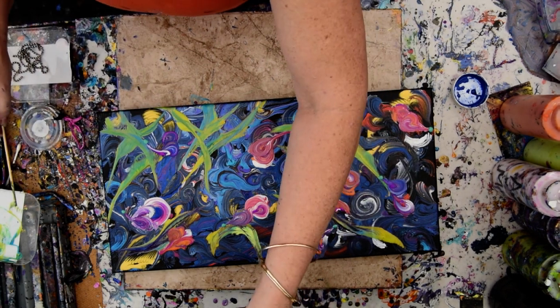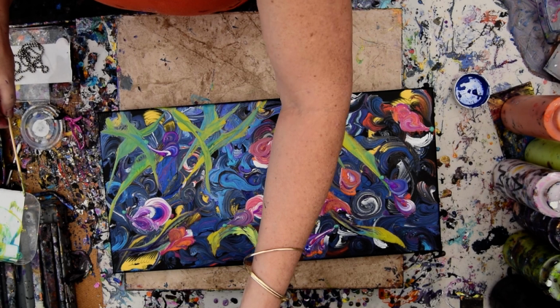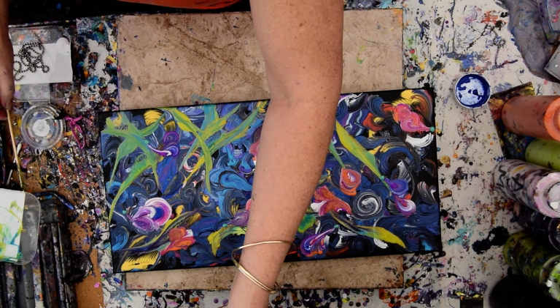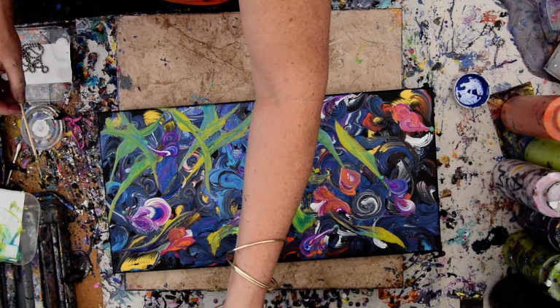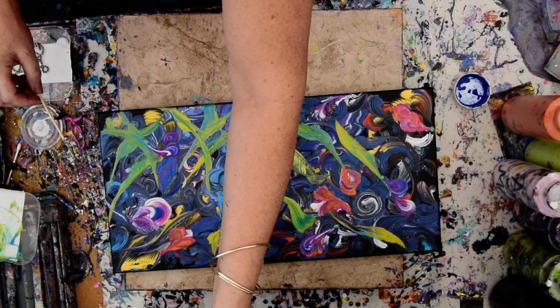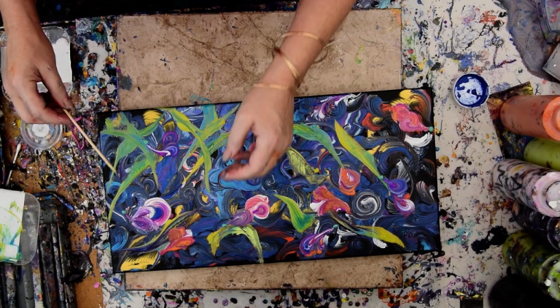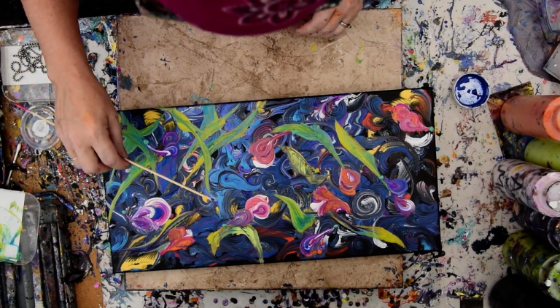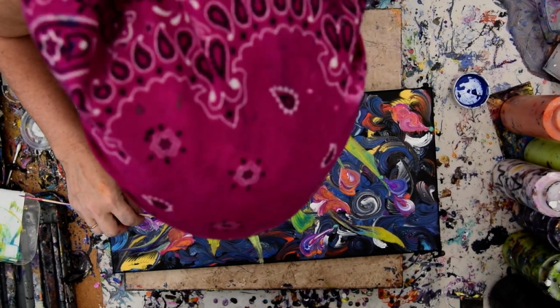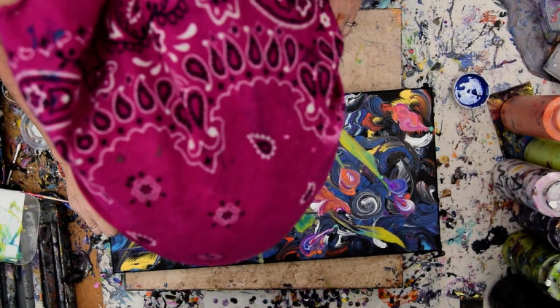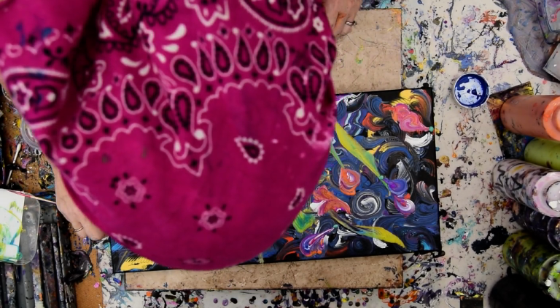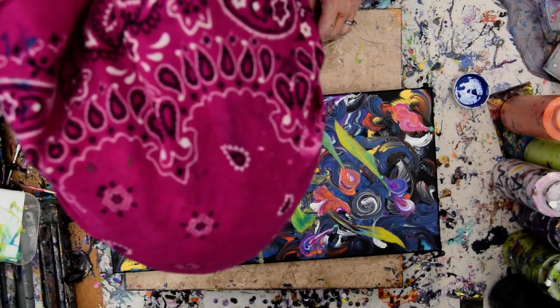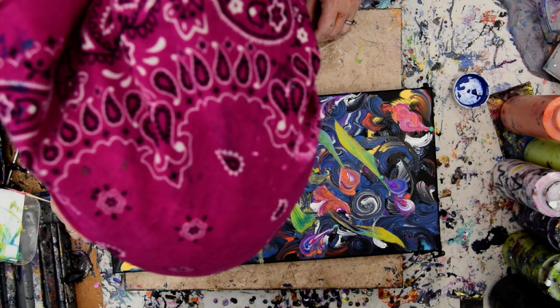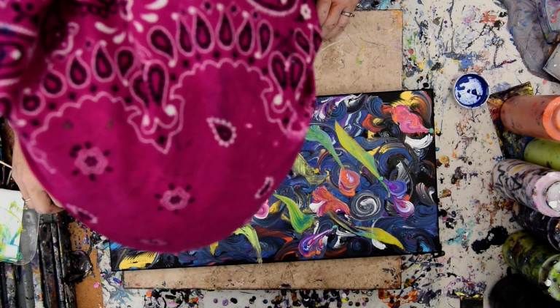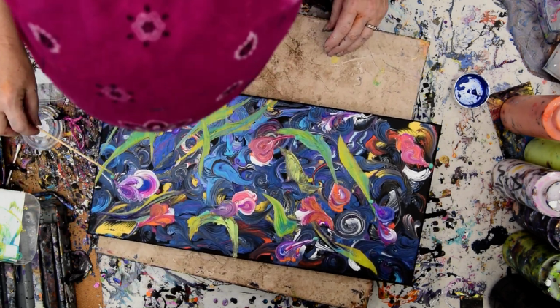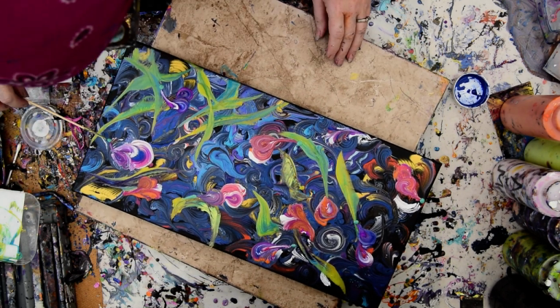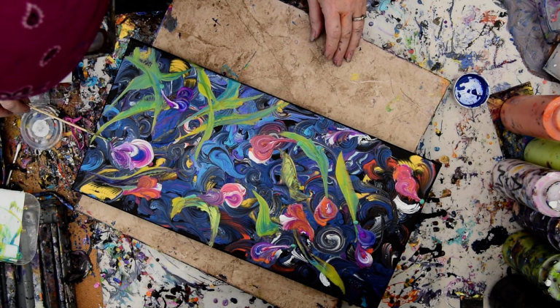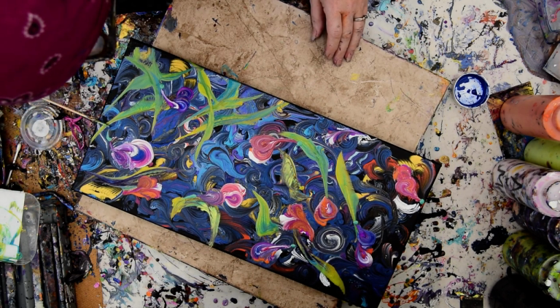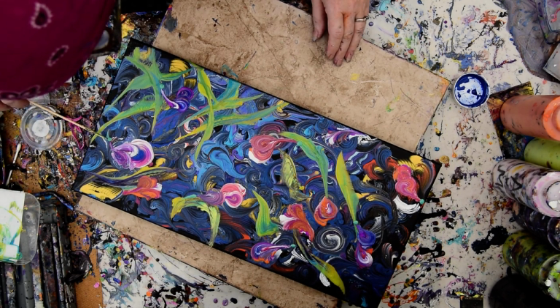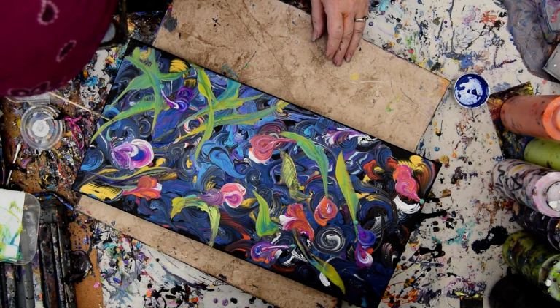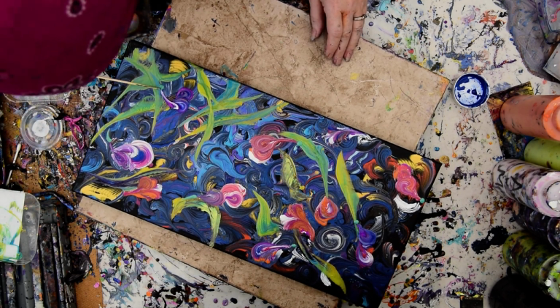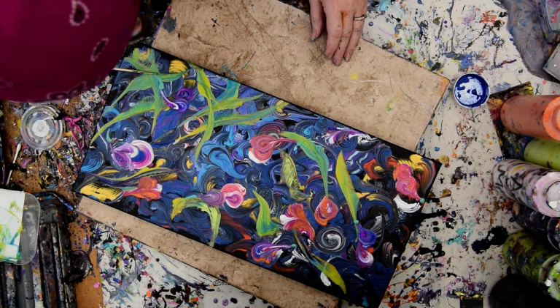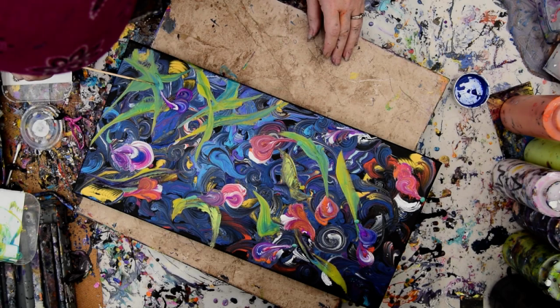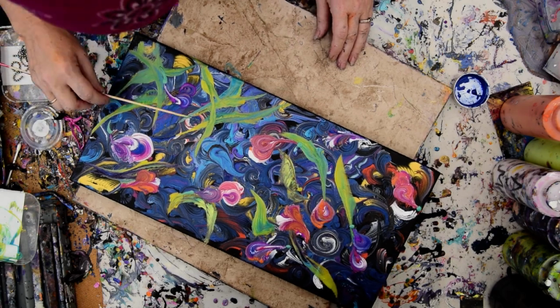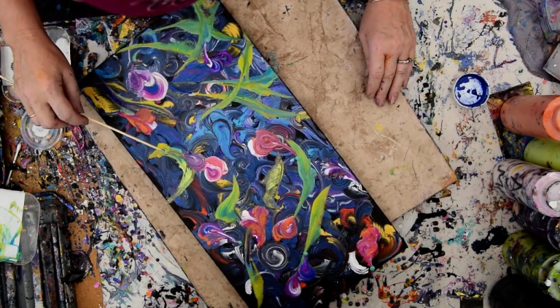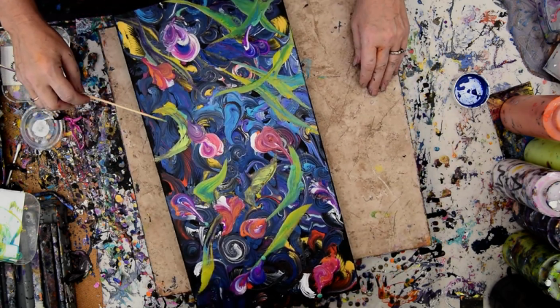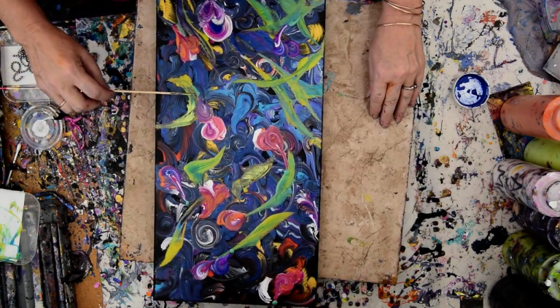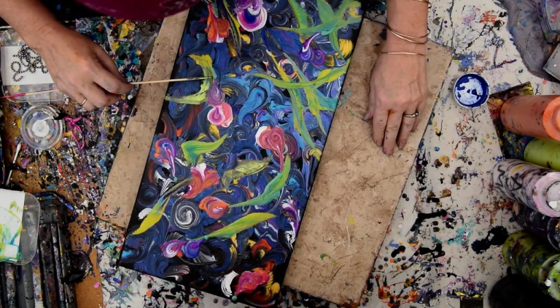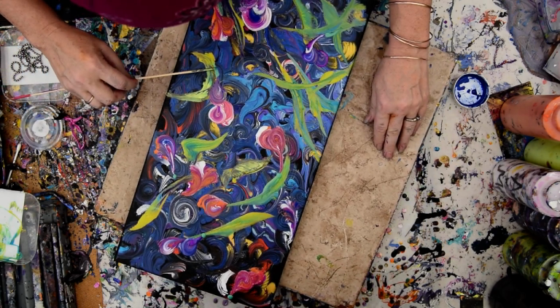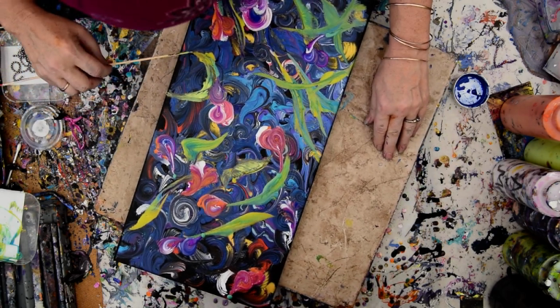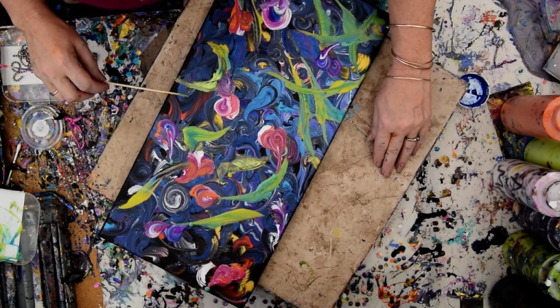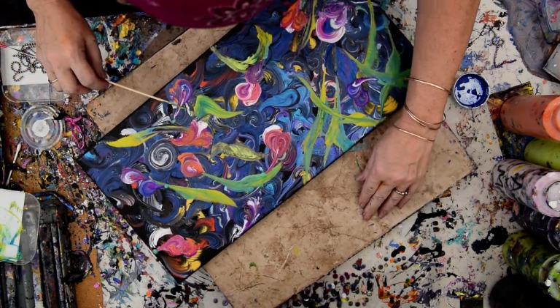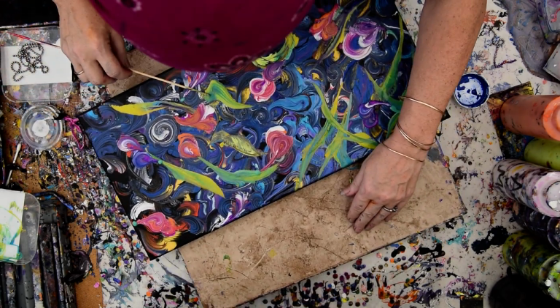All that's really left at this point is to choose to add a little something-something where each flower might be connected. And then if I wanted to, I could add stems — or at least just pull those down. They don't have to be full stems to give the impression I need.